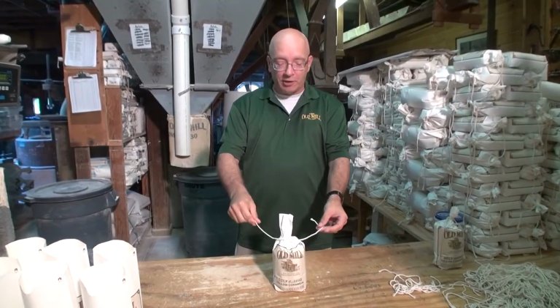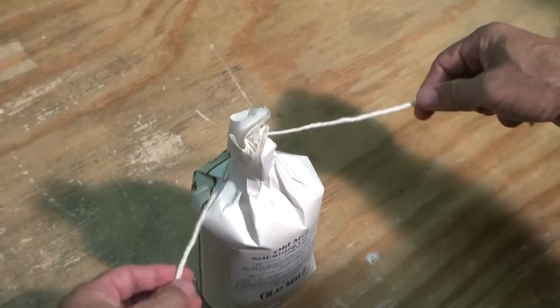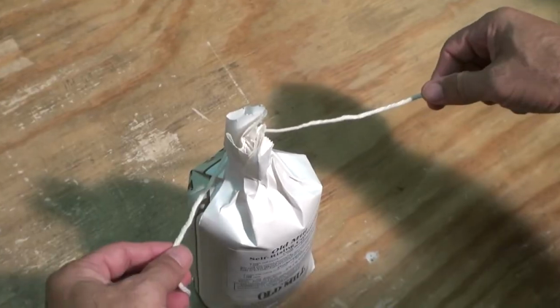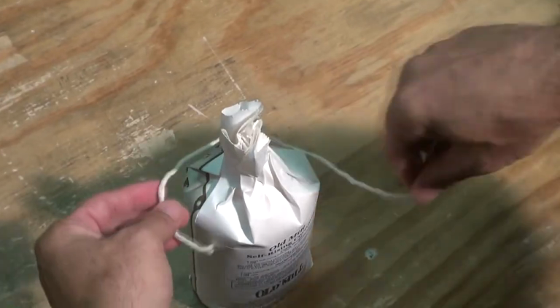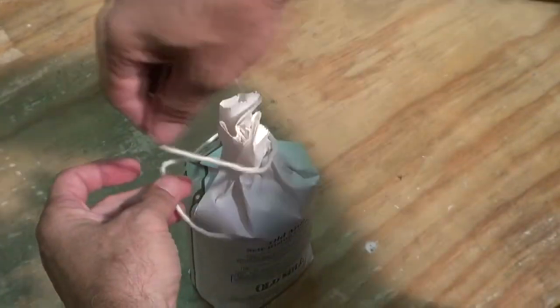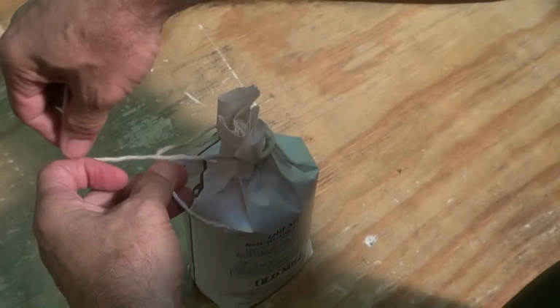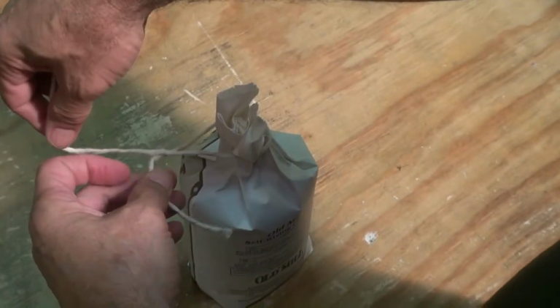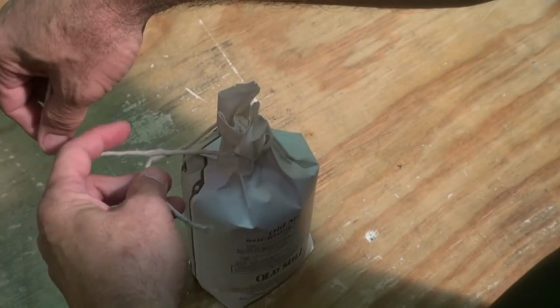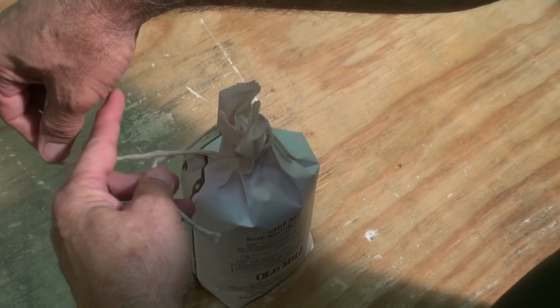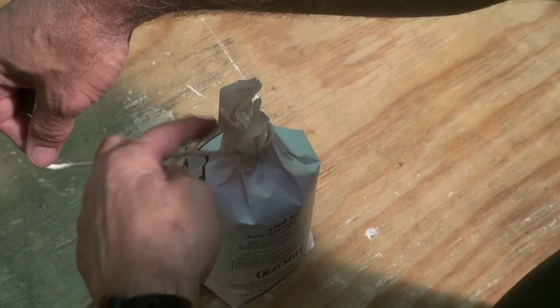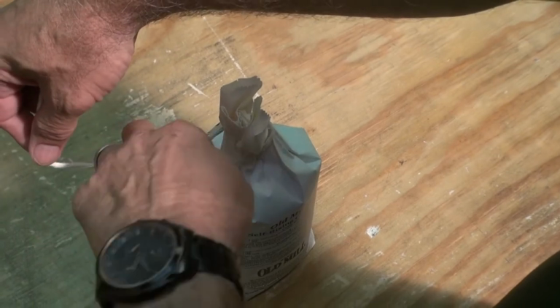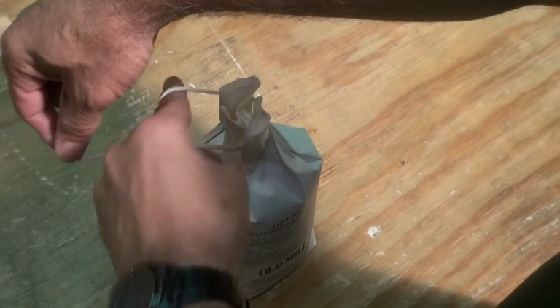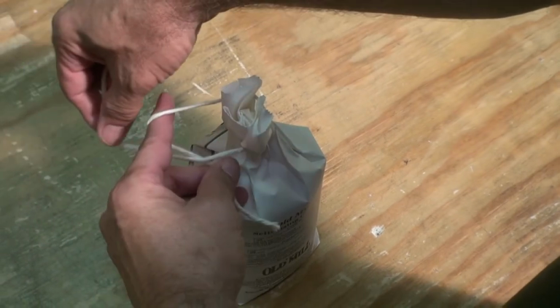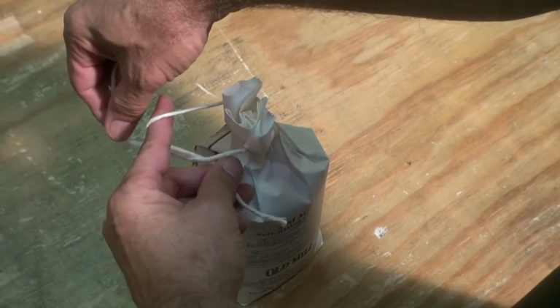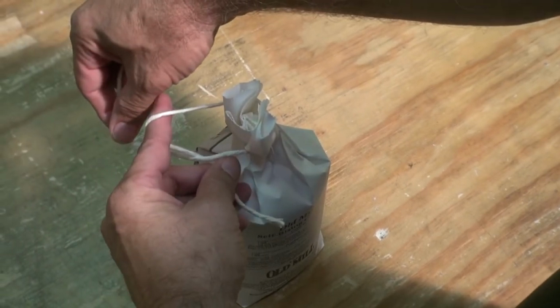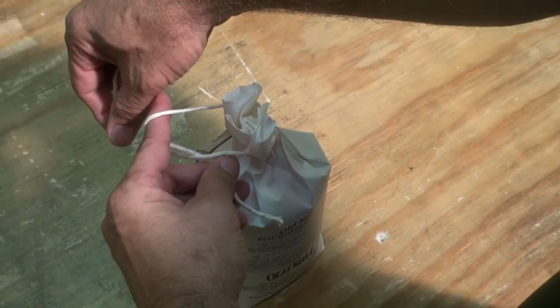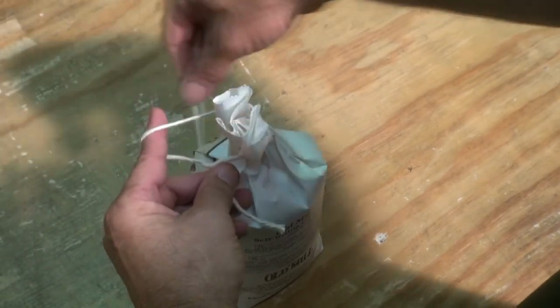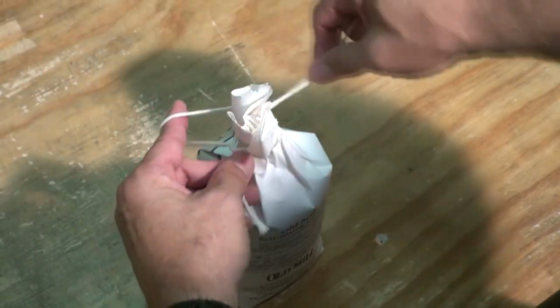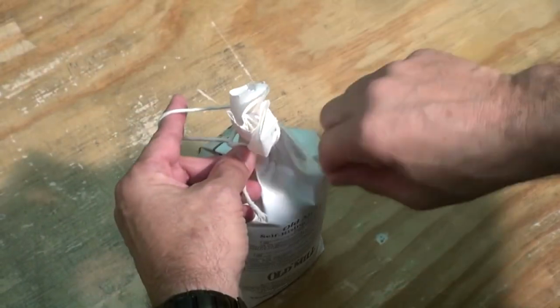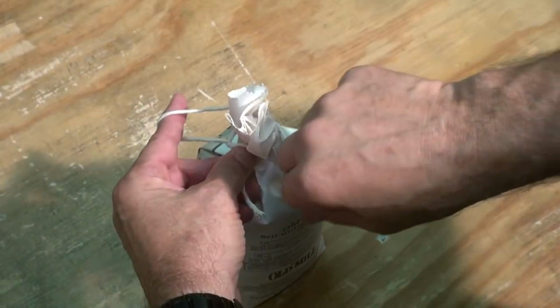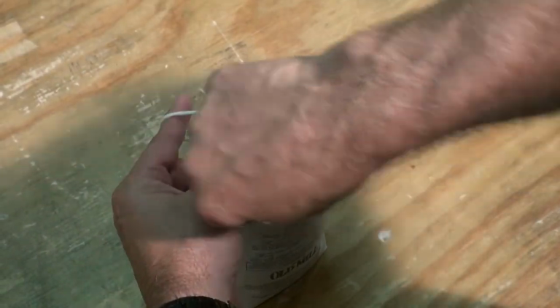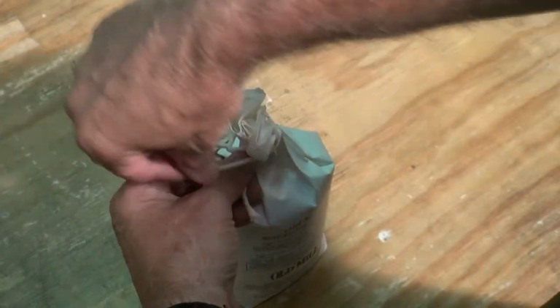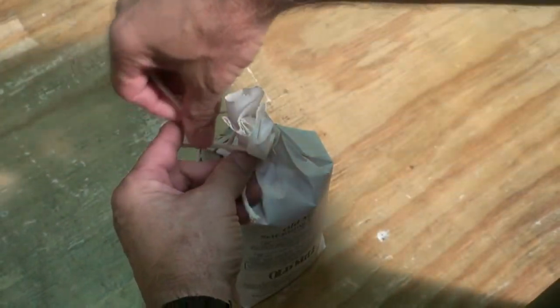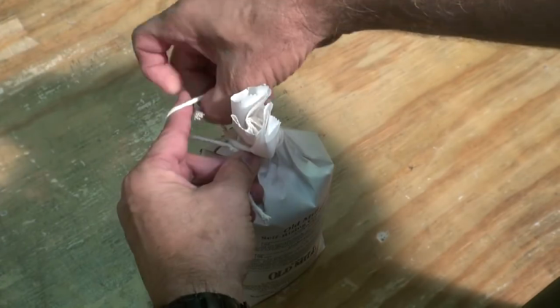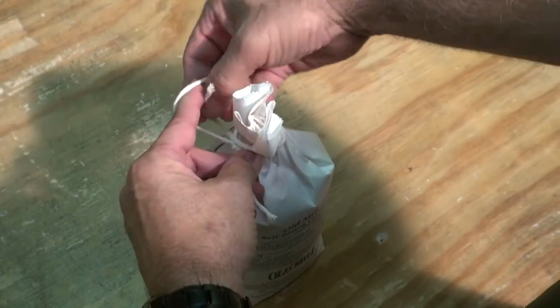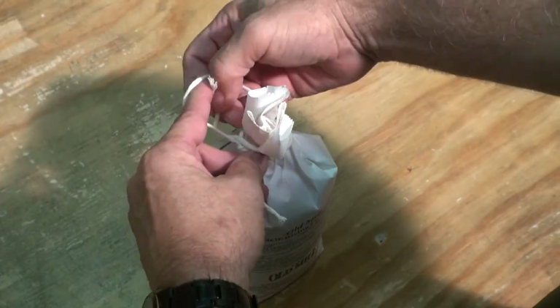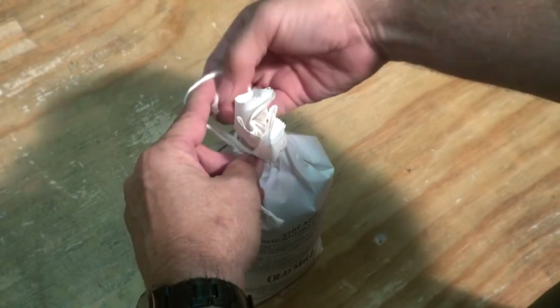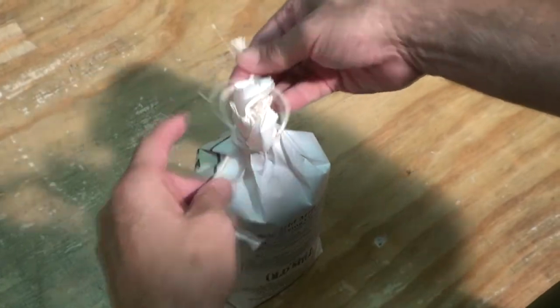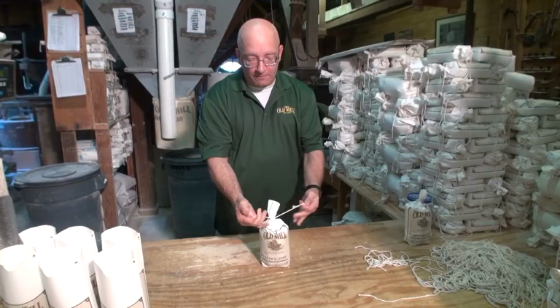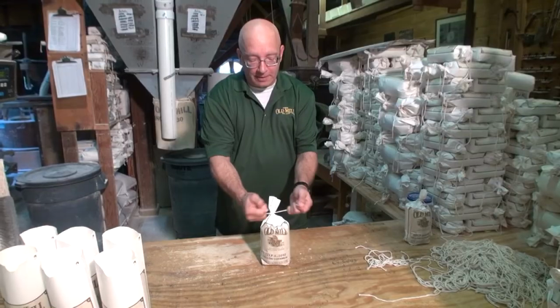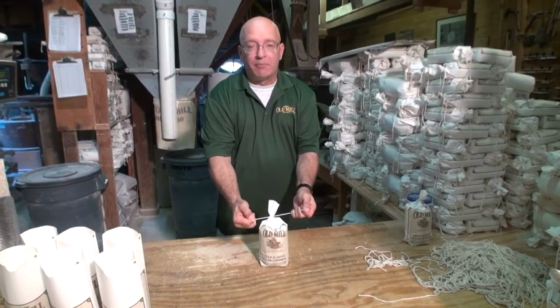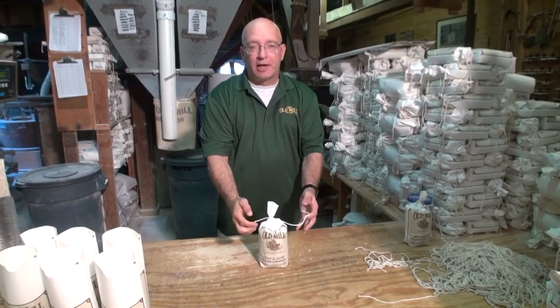Then you're going to tie your shoe — bring your right hand over your left. You're going to take your left pinky, stick it down in that hole and raise it up. Go around with your right, back around the tail, through the hole and pull it tight.